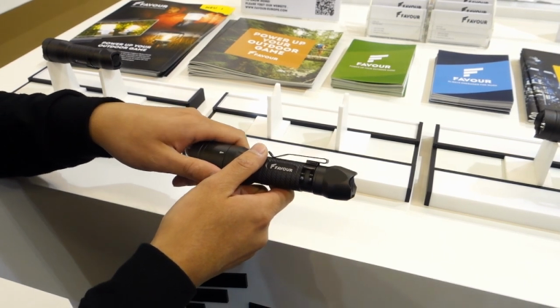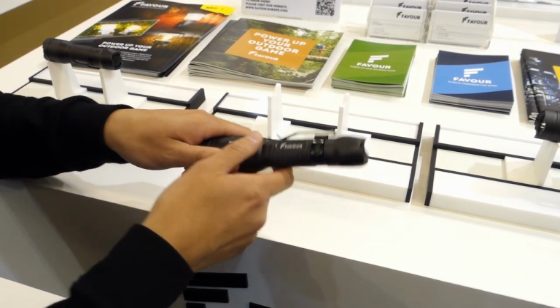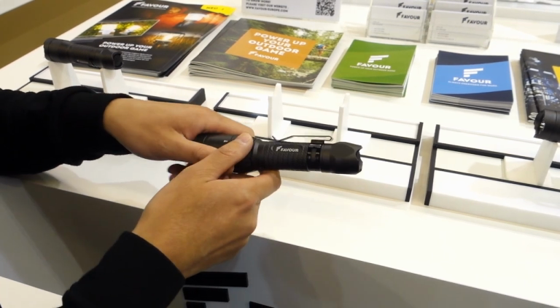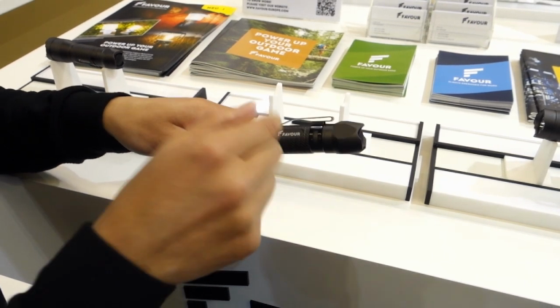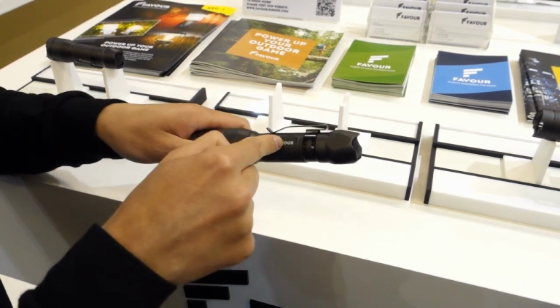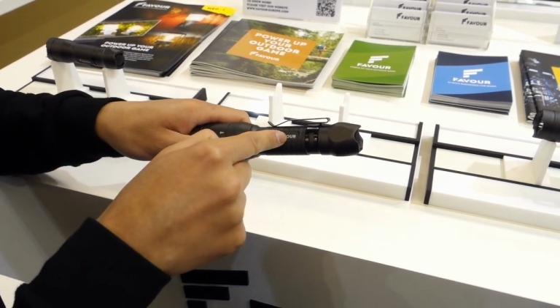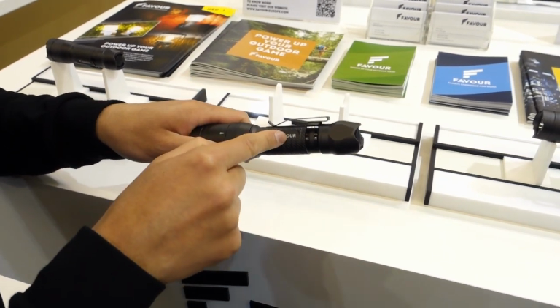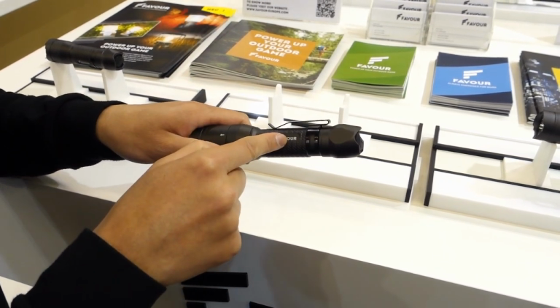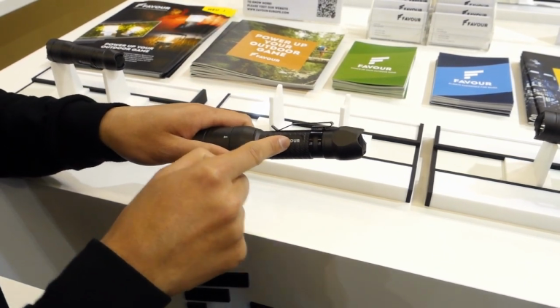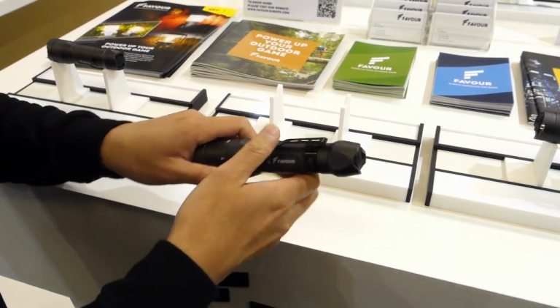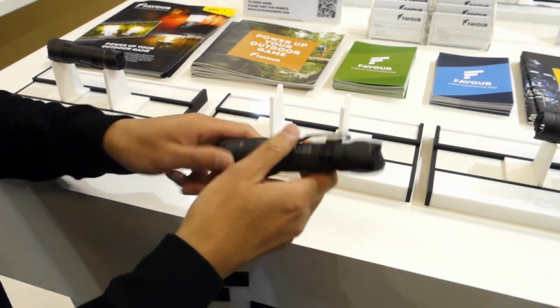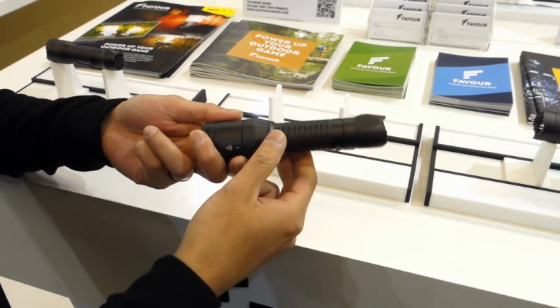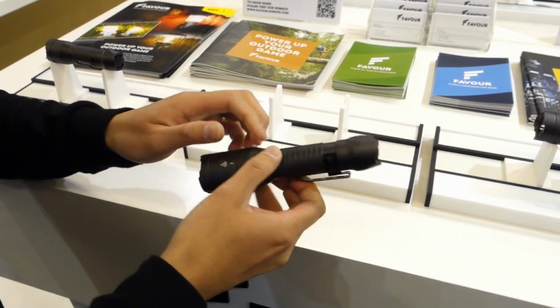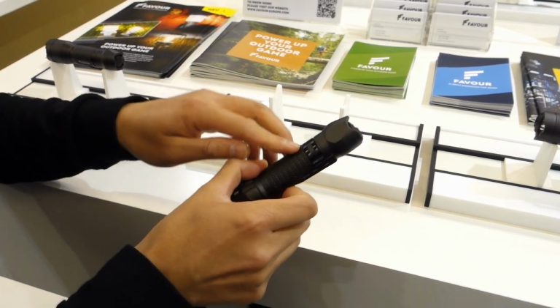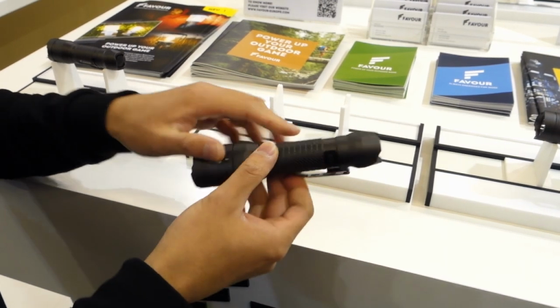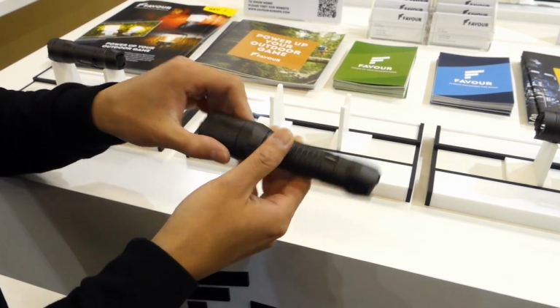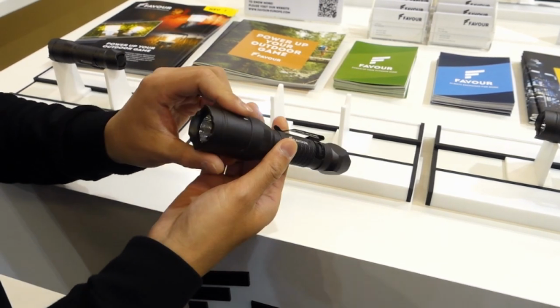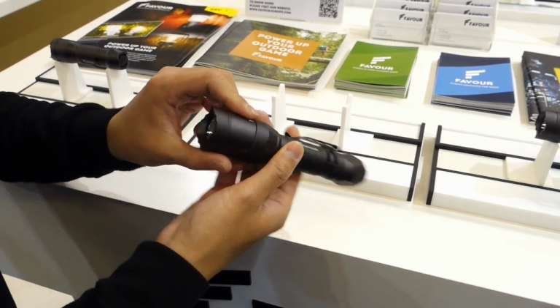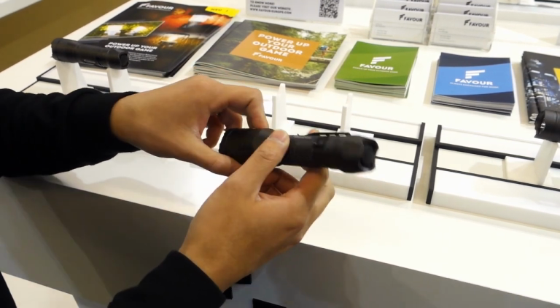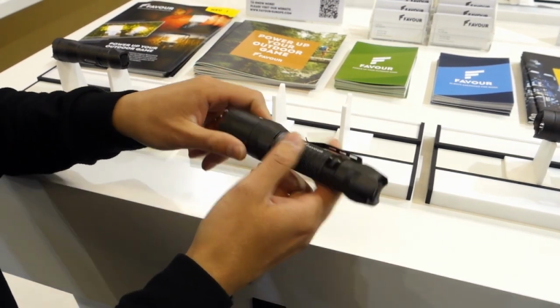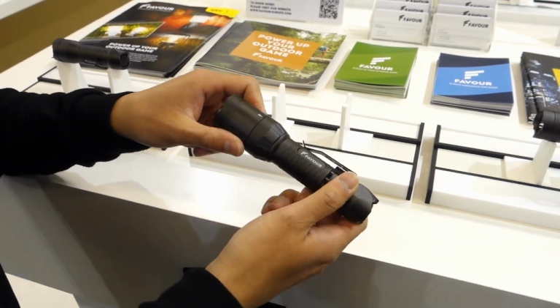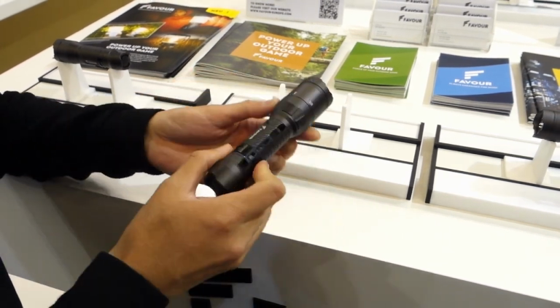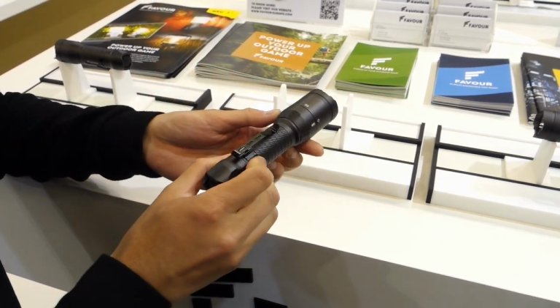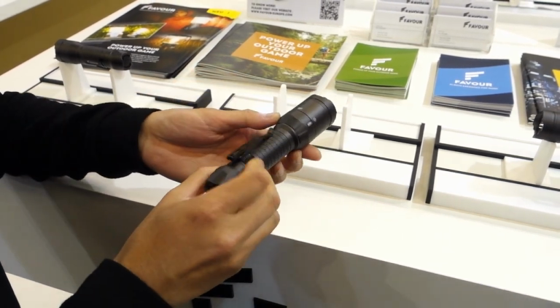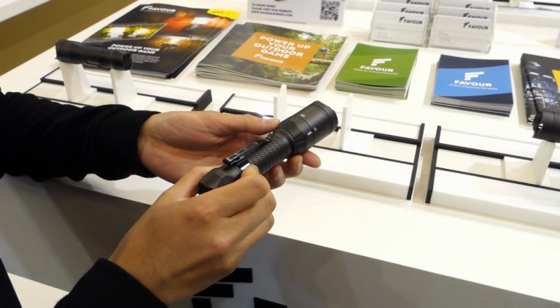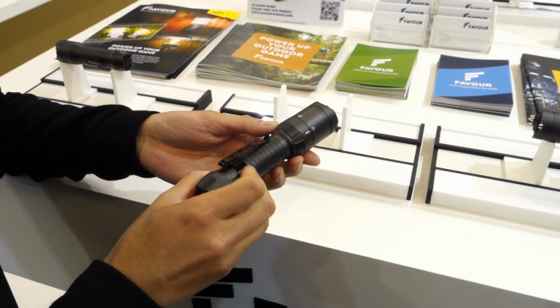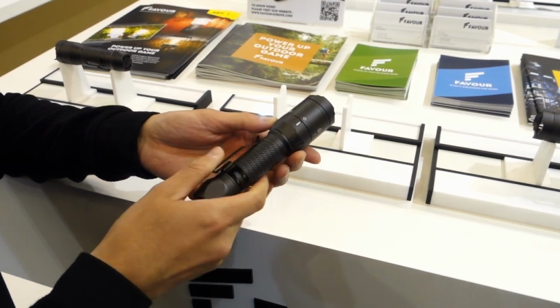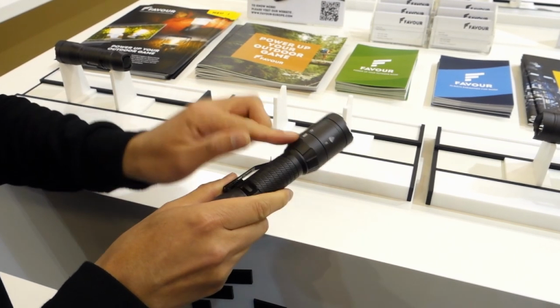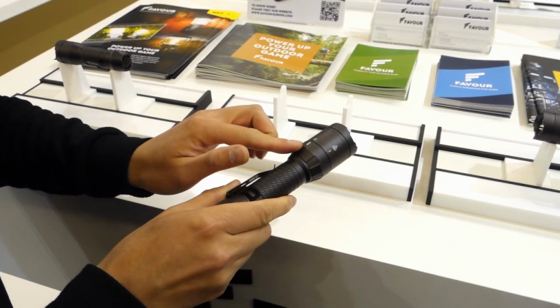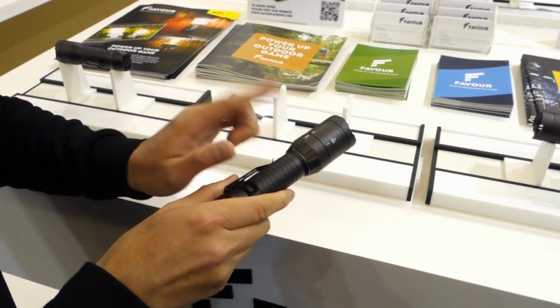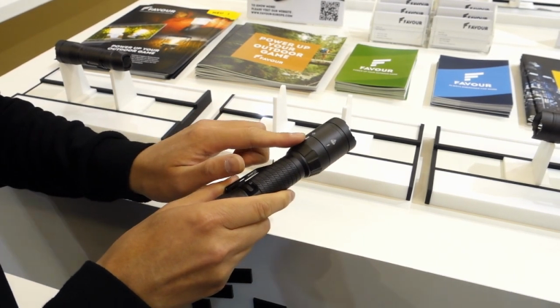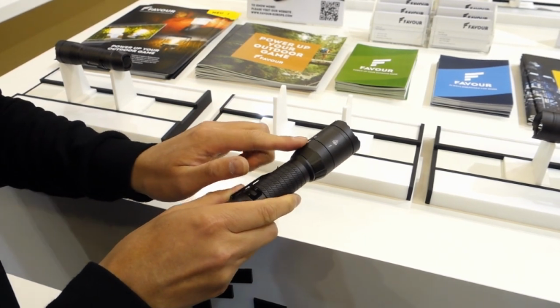You can charge directly on the battery. You can't see any USB port outside, and there is a switch selector on the head of the flashlight.